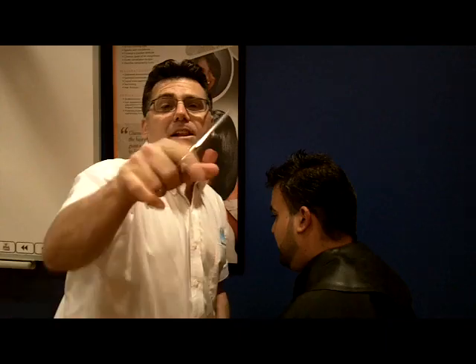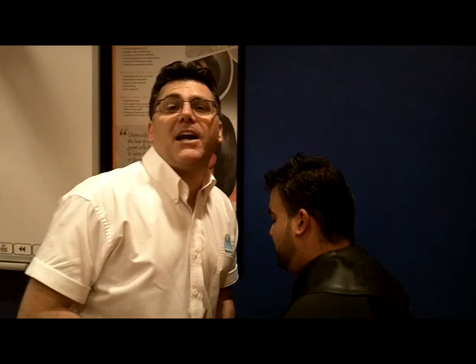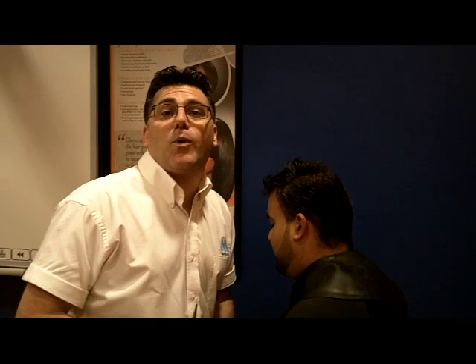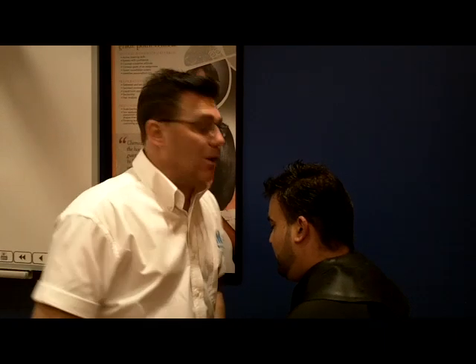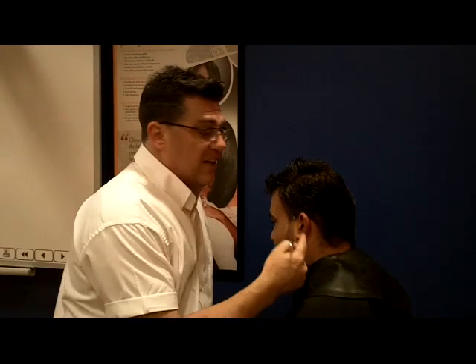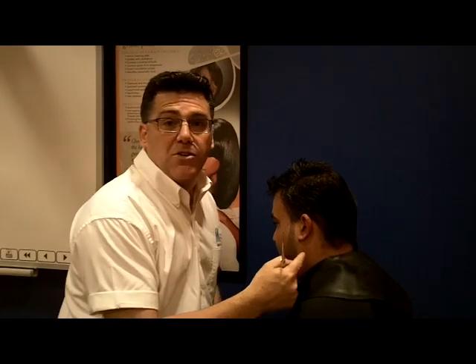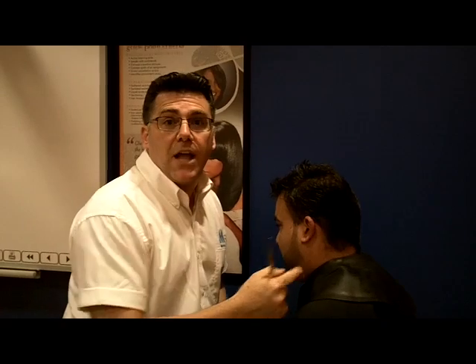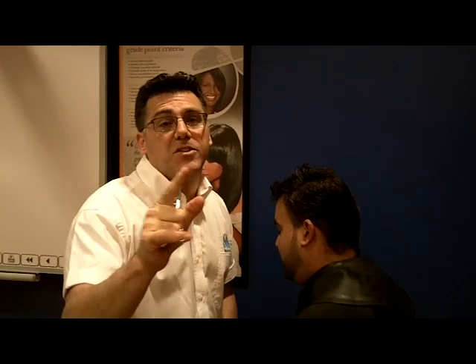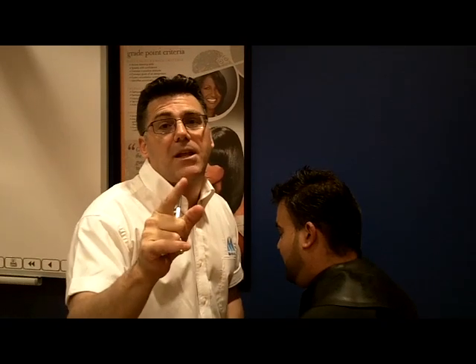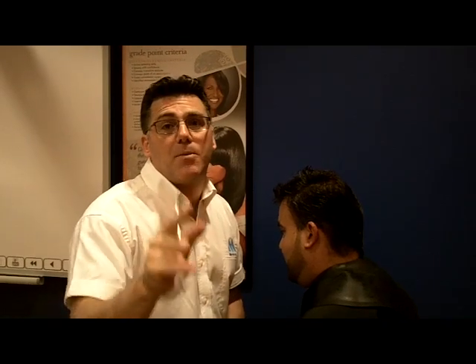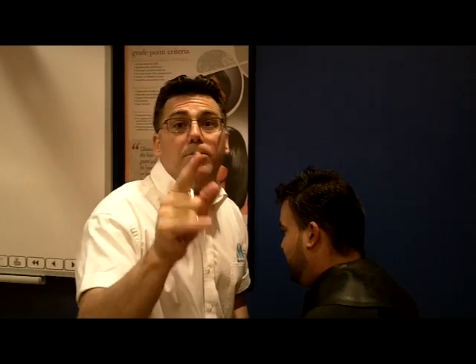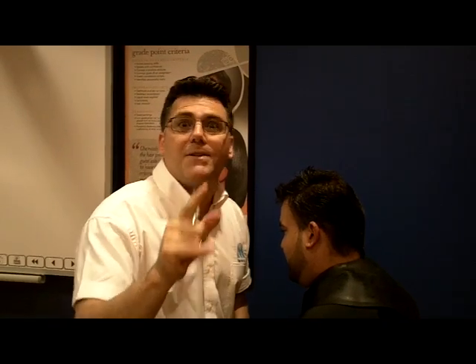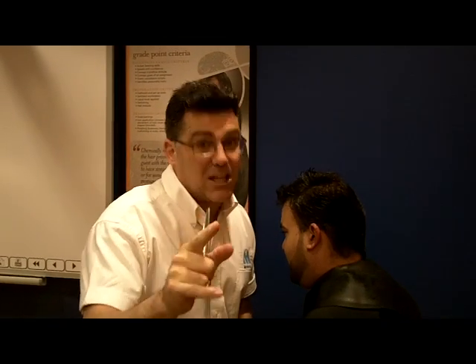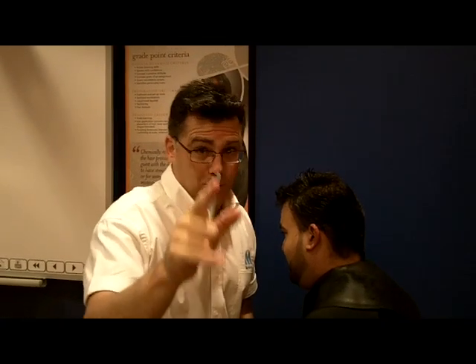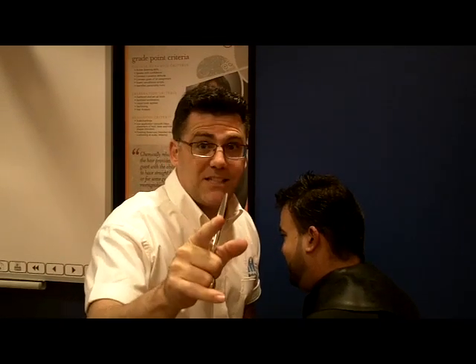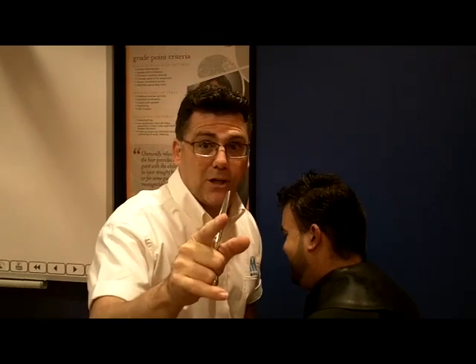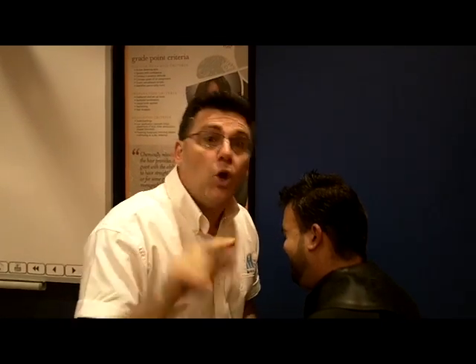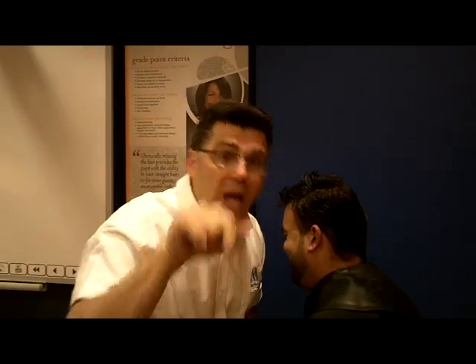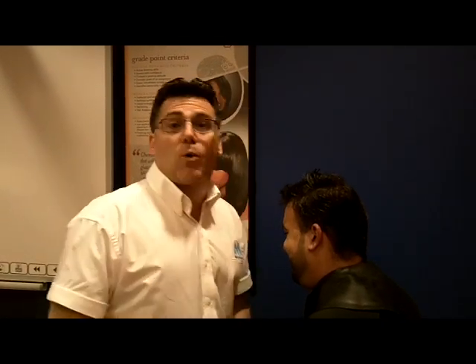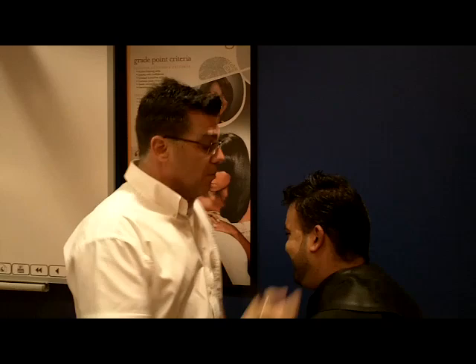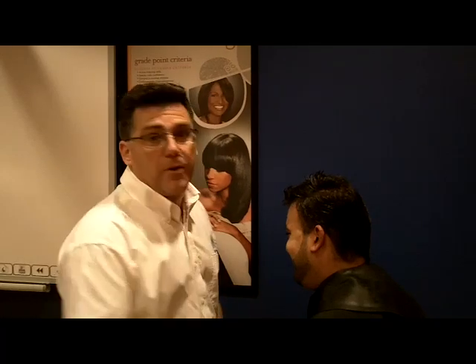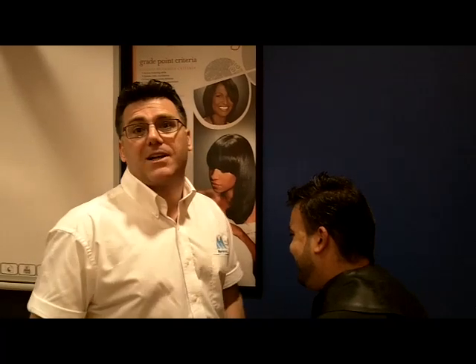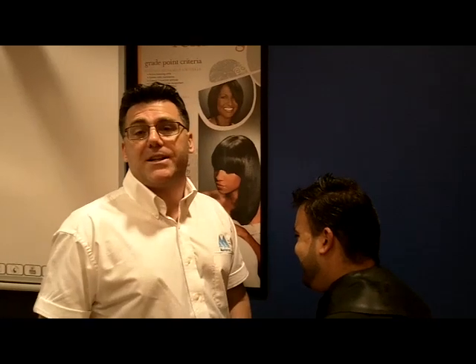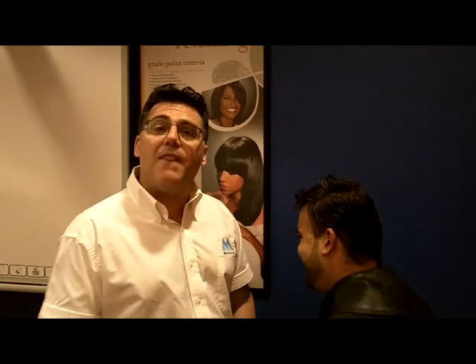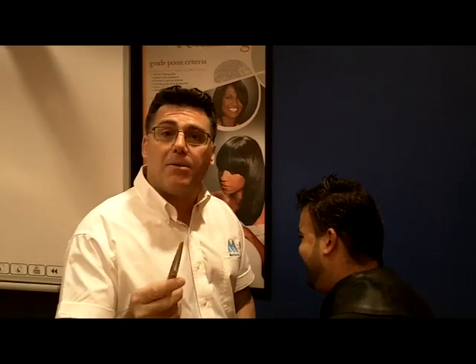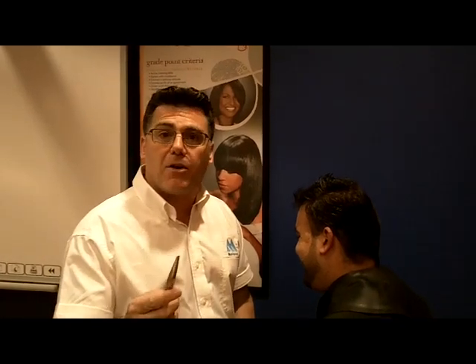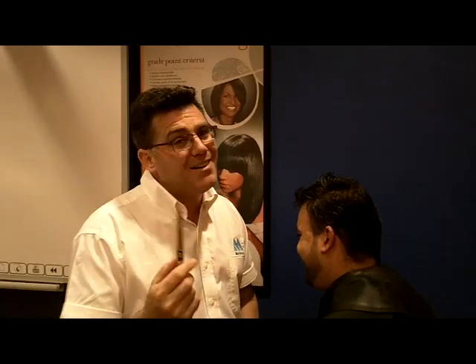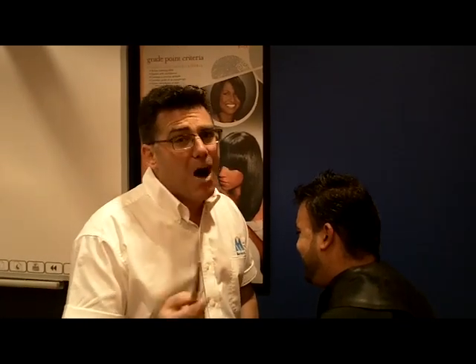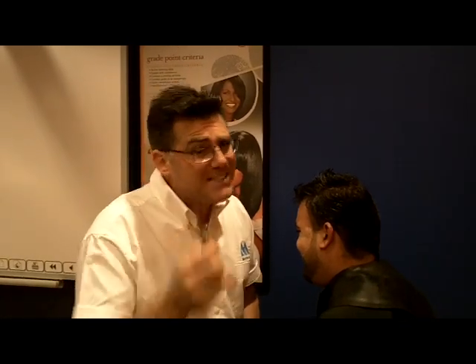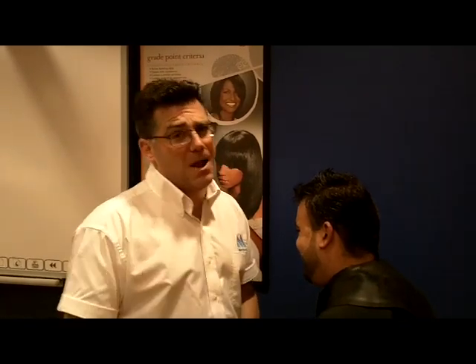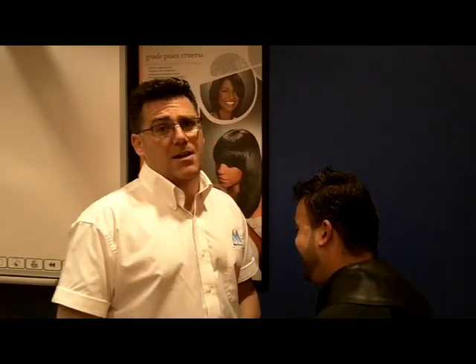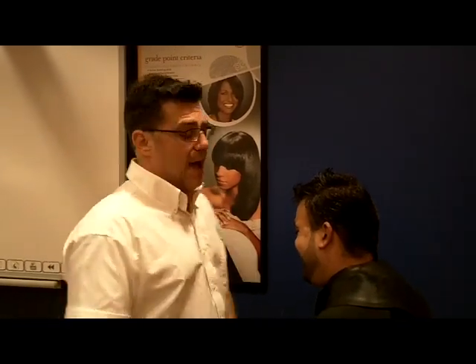Super Guy here with a quick video about ears. Until somebody comes up with a removable, detachable and replaceable ear, you've got to work around them where they're parked on somebody's head, and that can be difficult. You cut them off, this guy's probably not coming back.